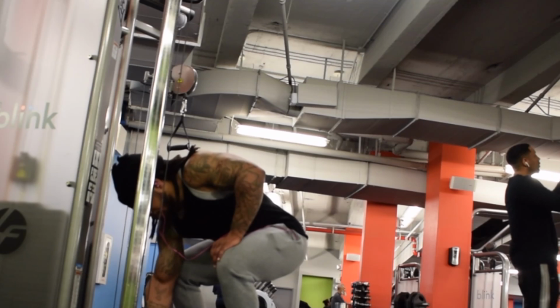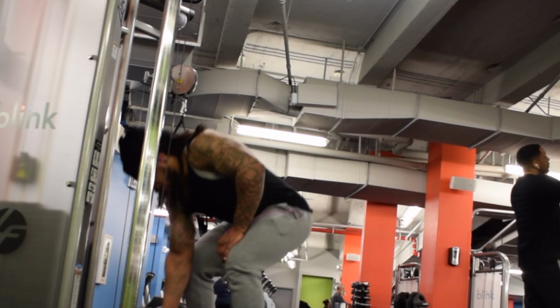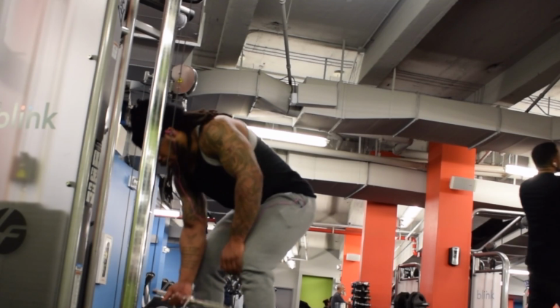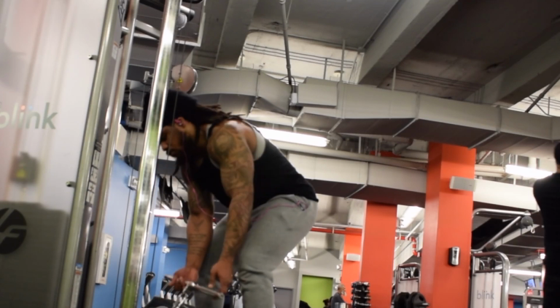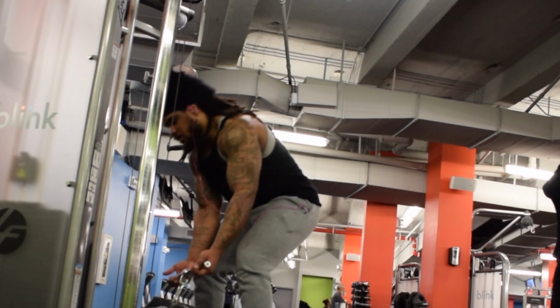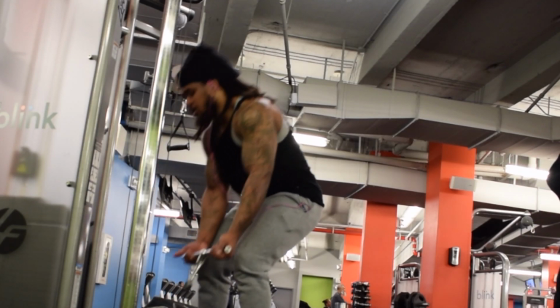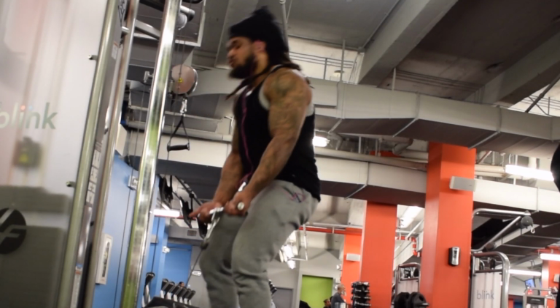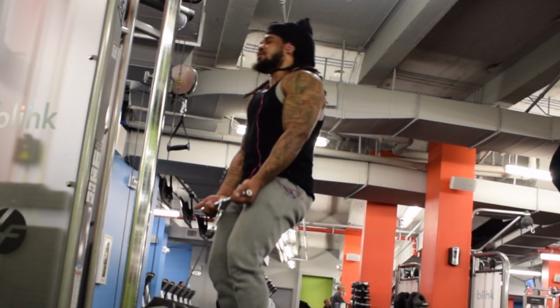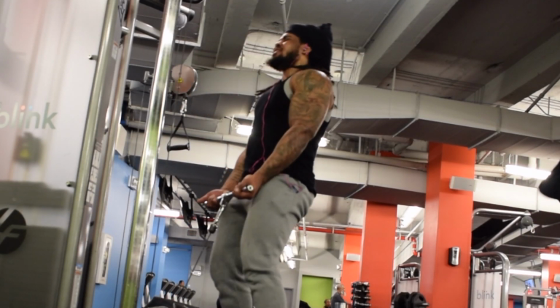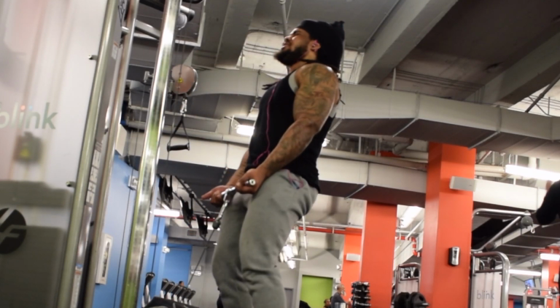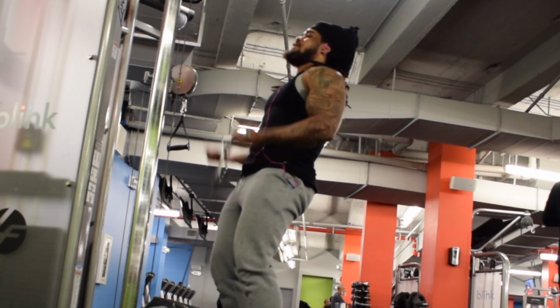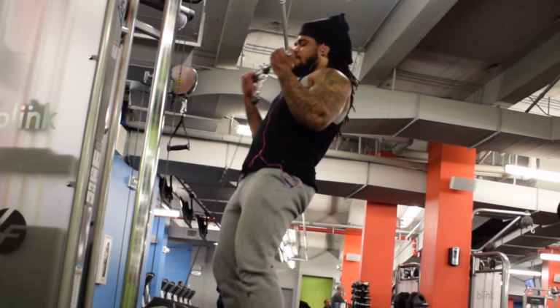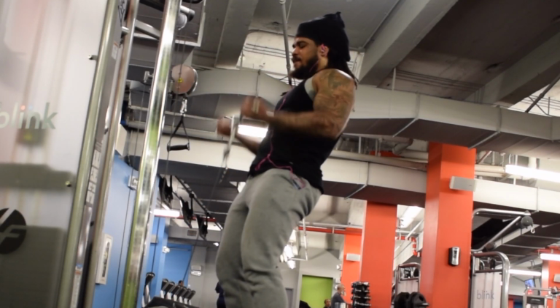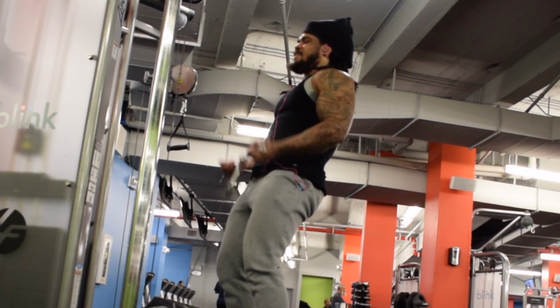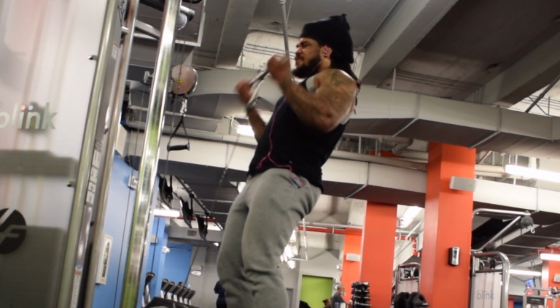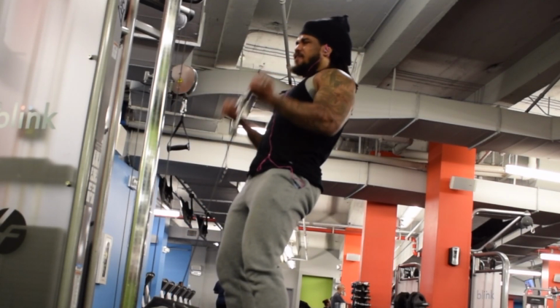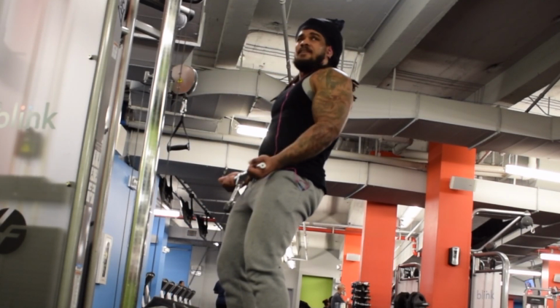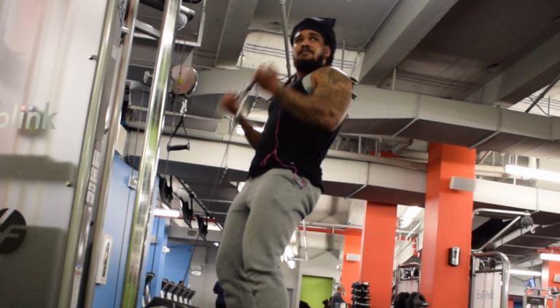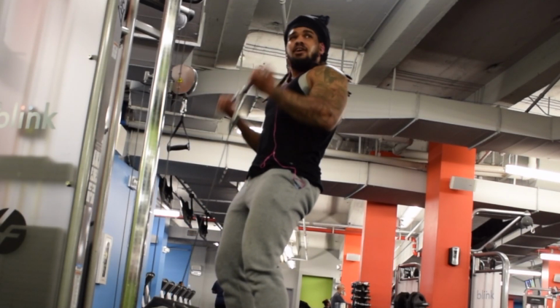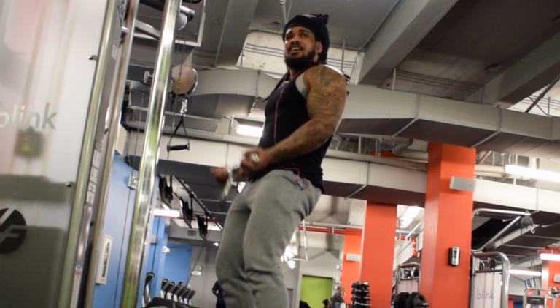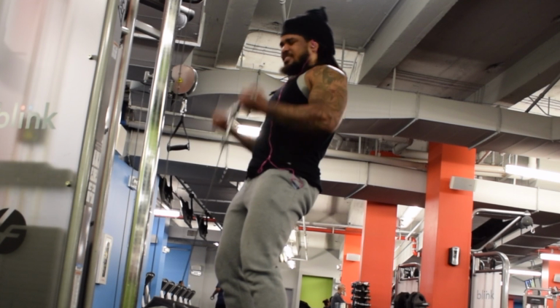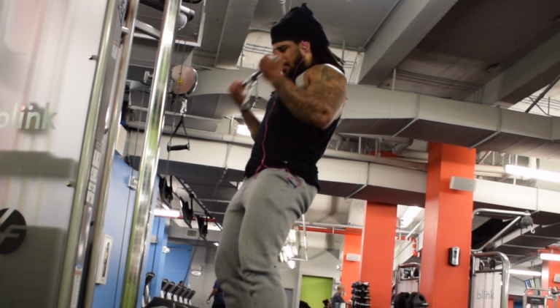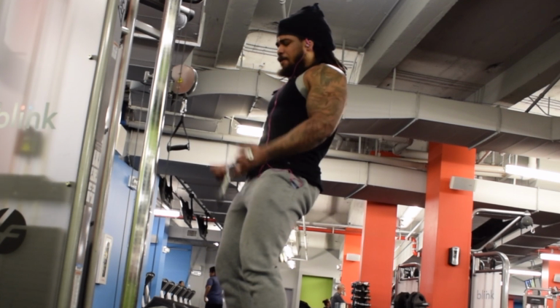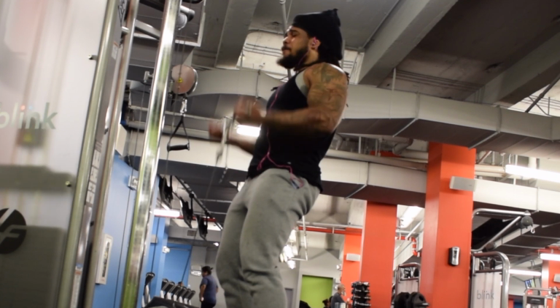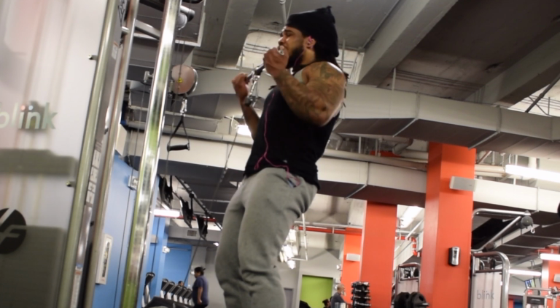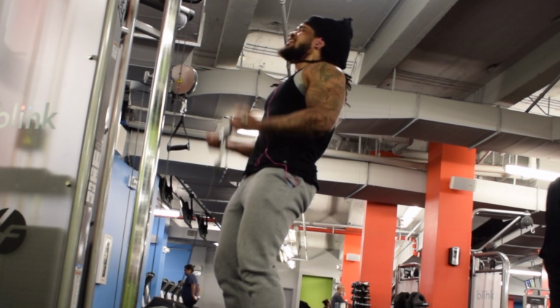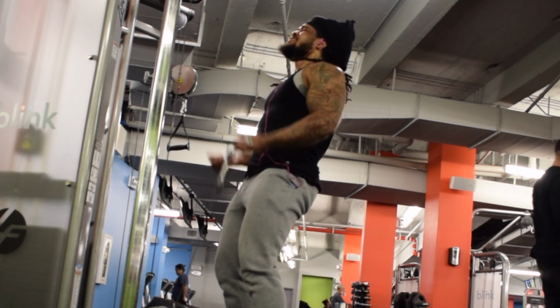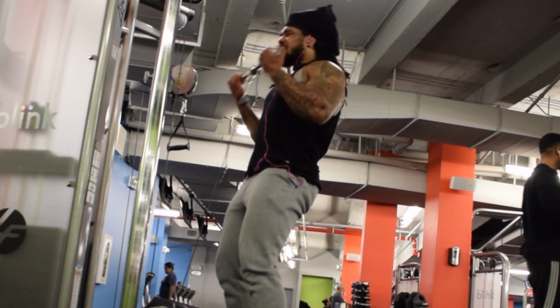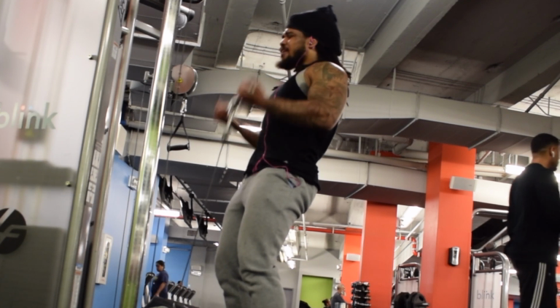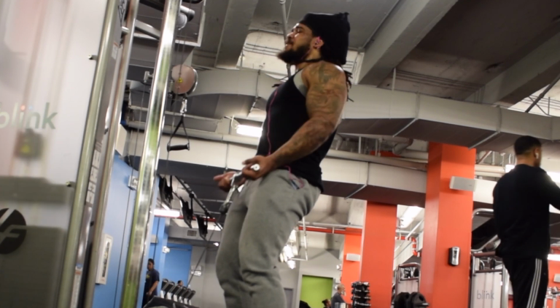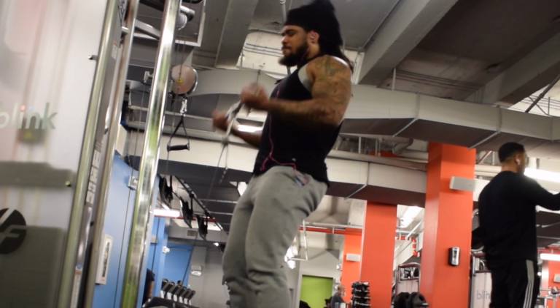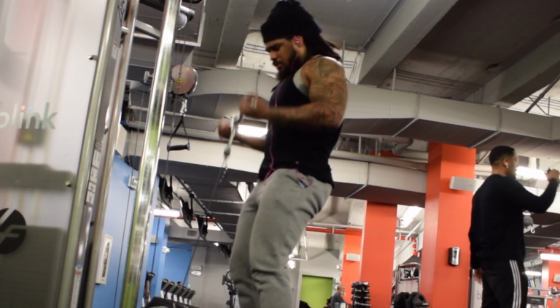What's up YouTube, Virginia Kelly here. Here's an excellent arm and back exercise that you guys can incorporate.